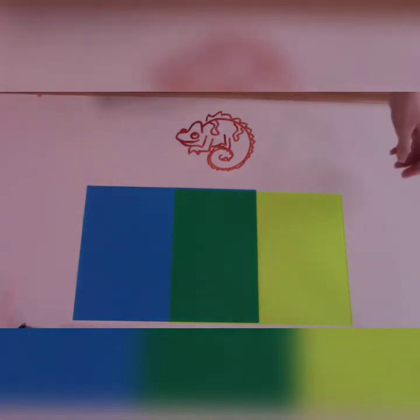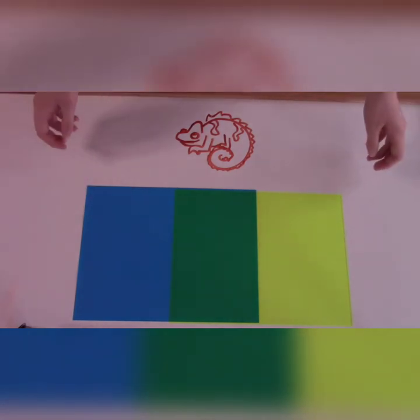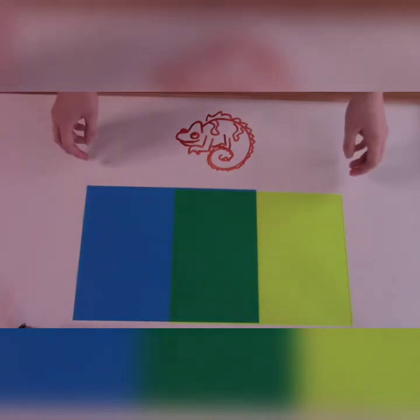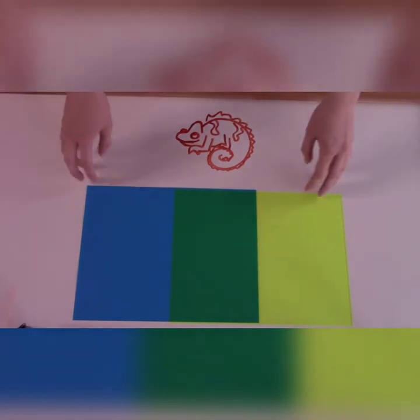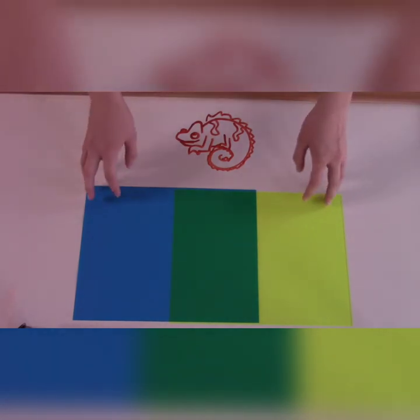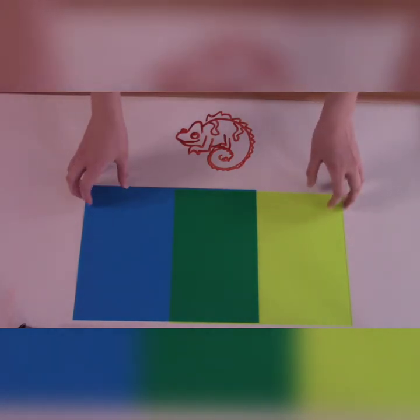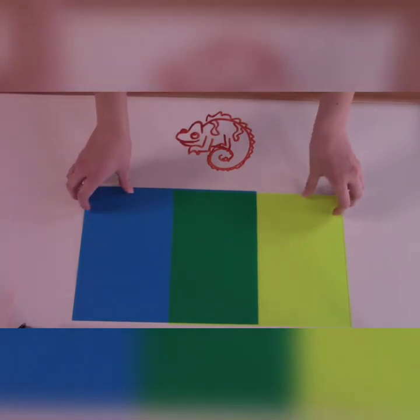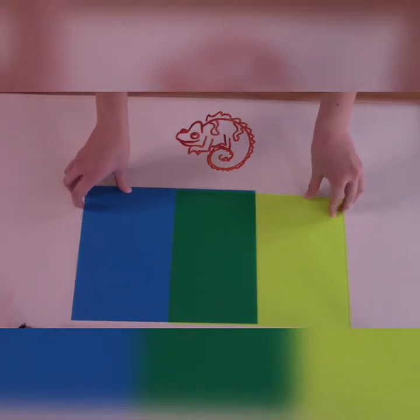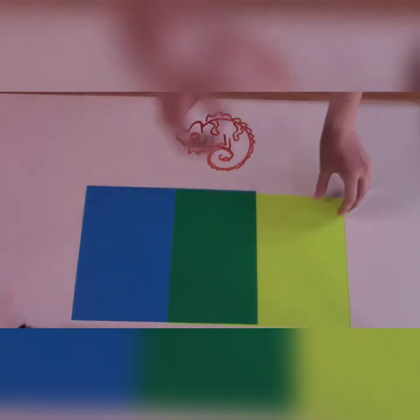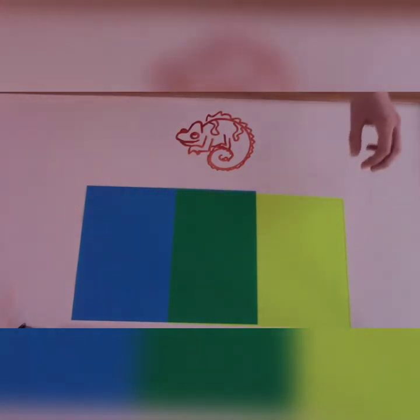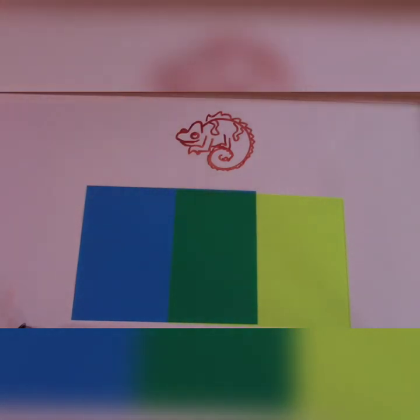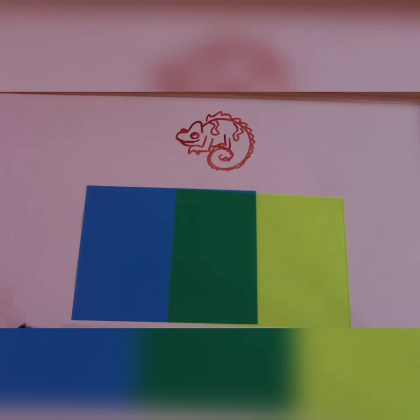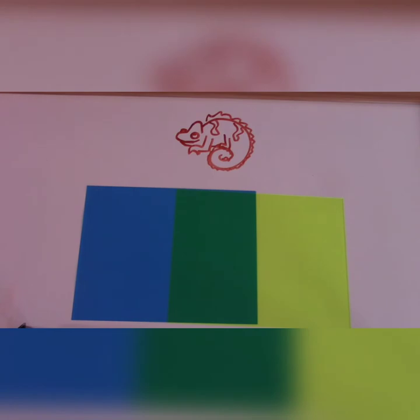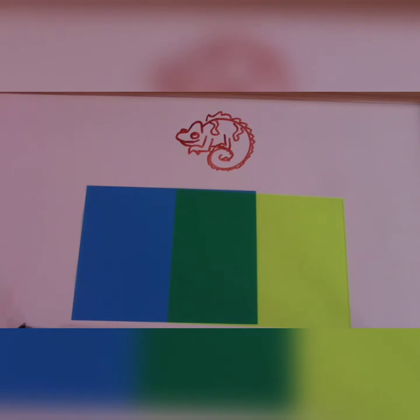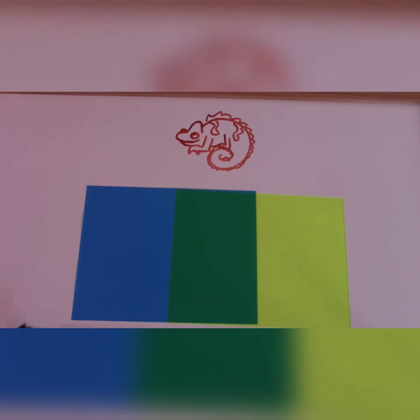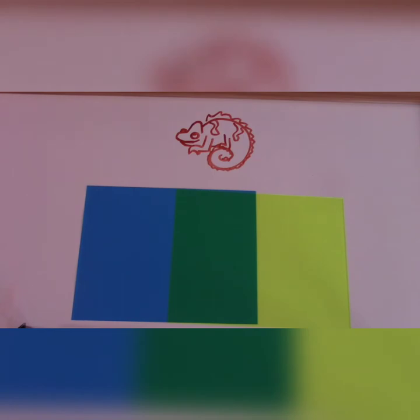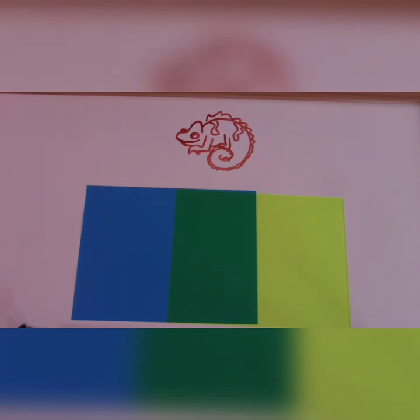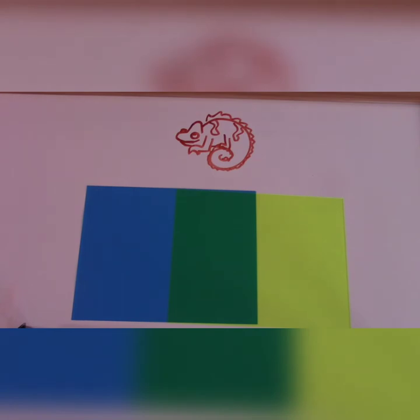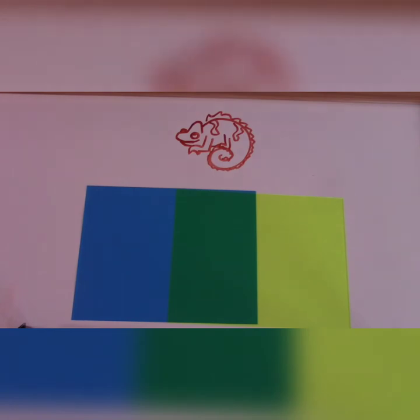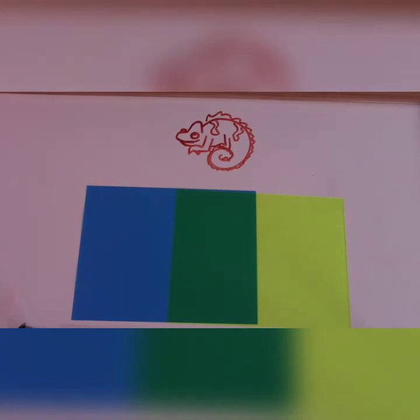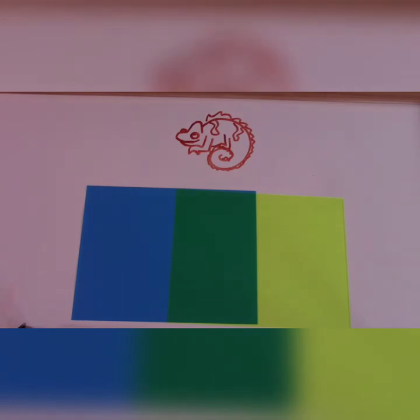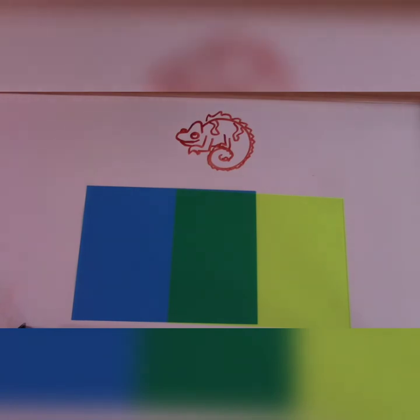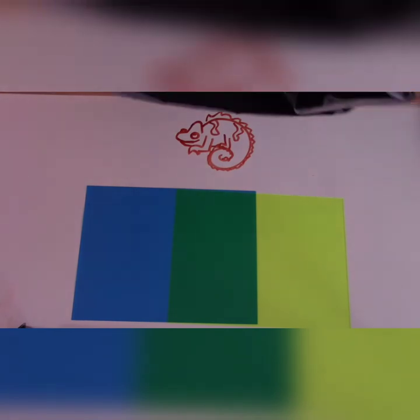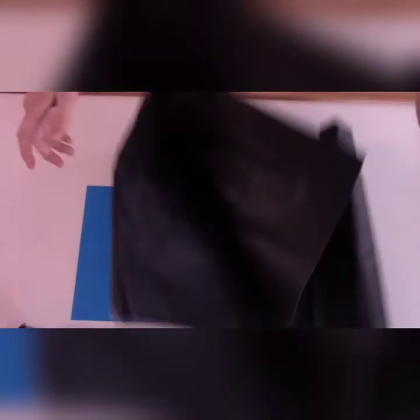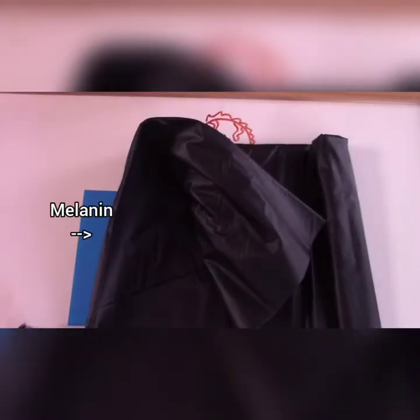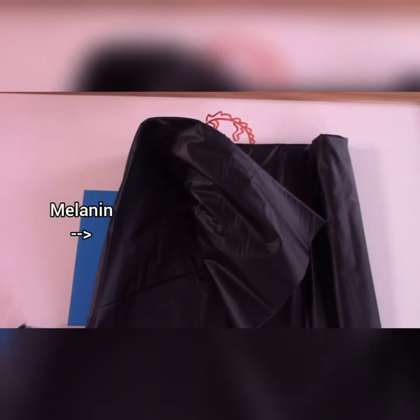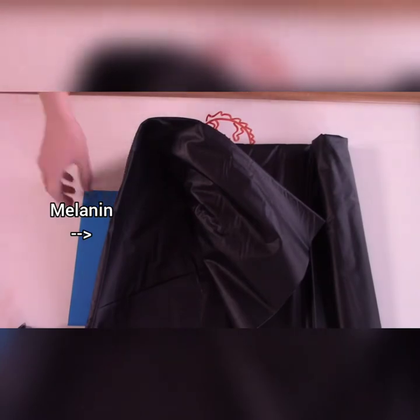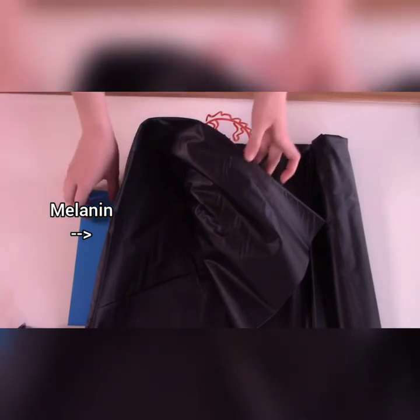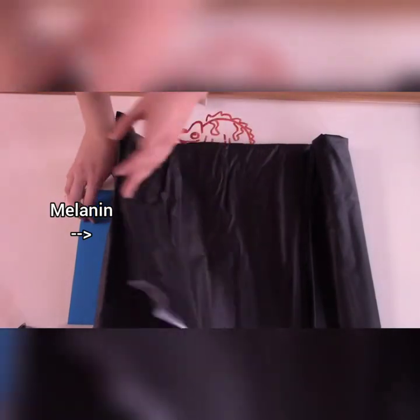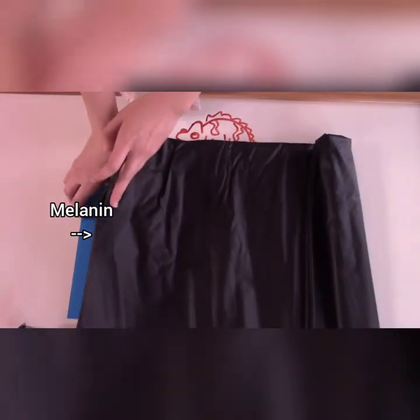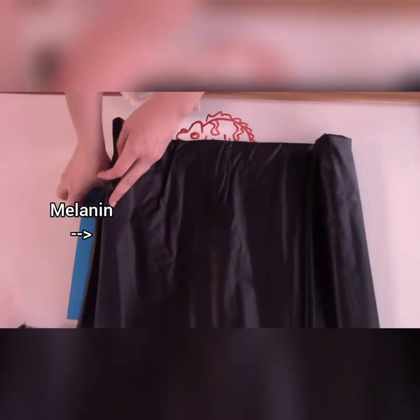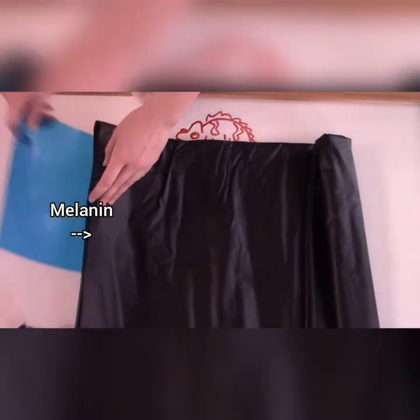Chameleons often have multiple layers of skin, including a layer containing melanin as well. Melanin makes anything a very dark color and is how a chameleon can turn brown or black.